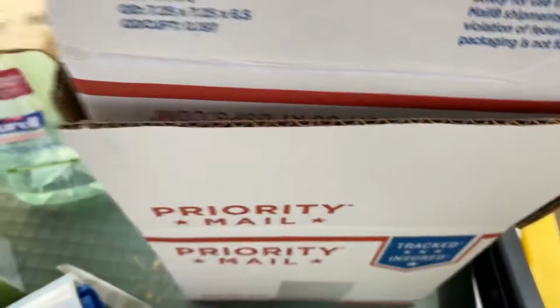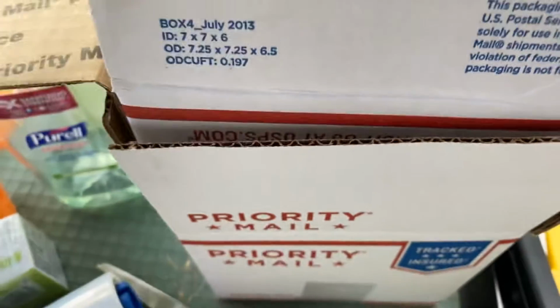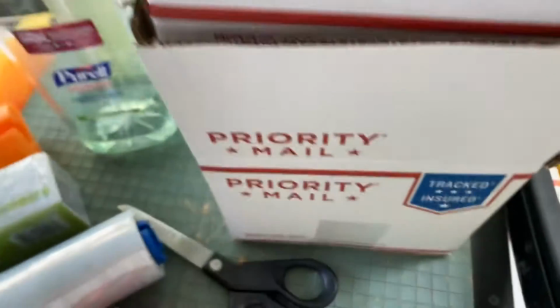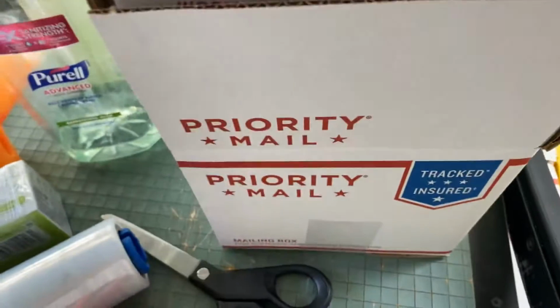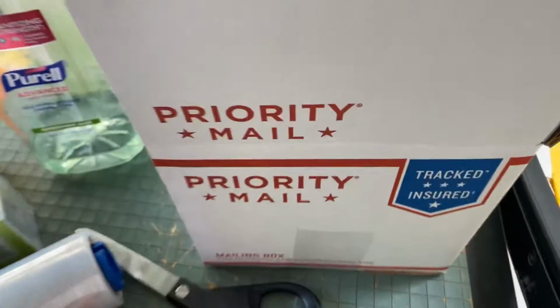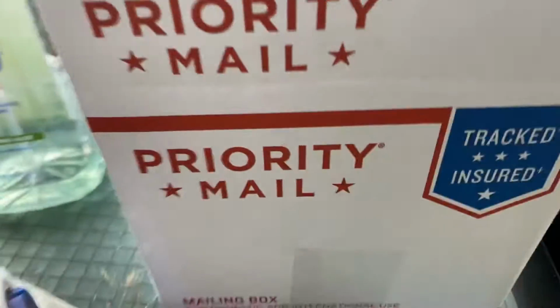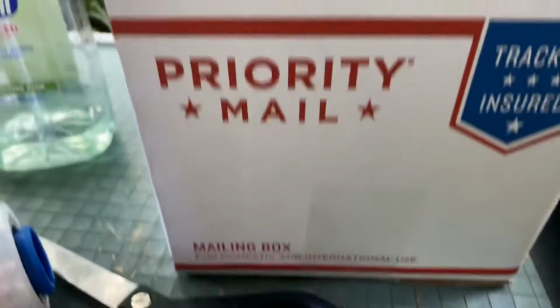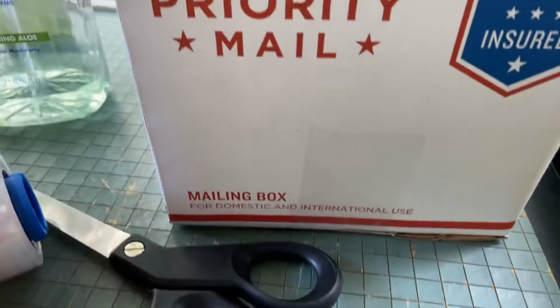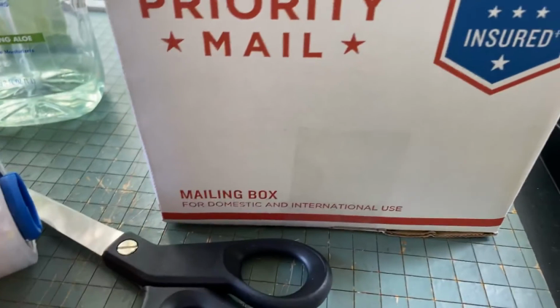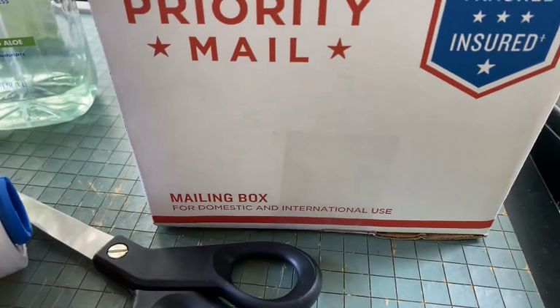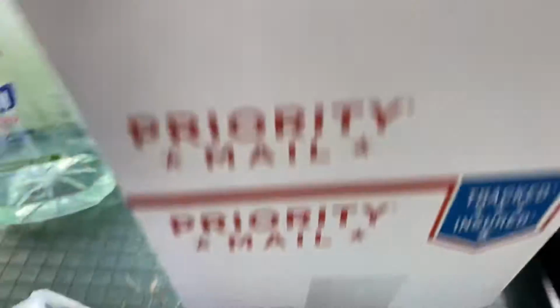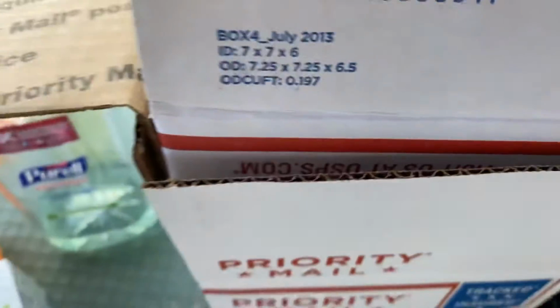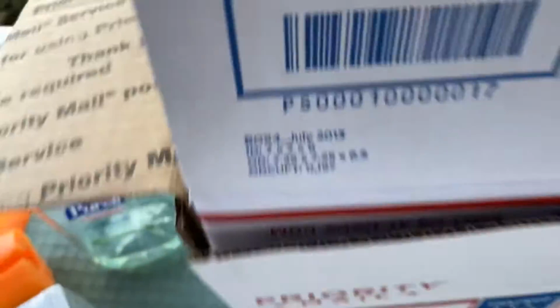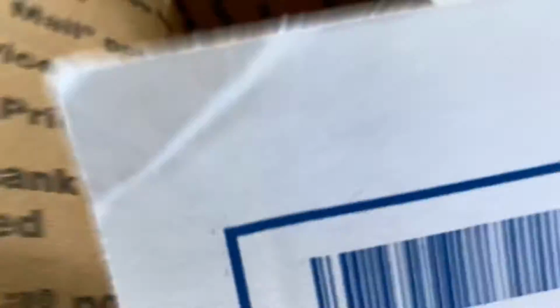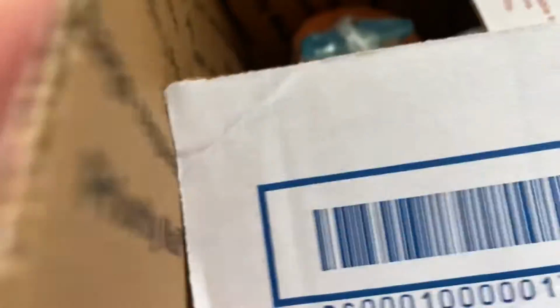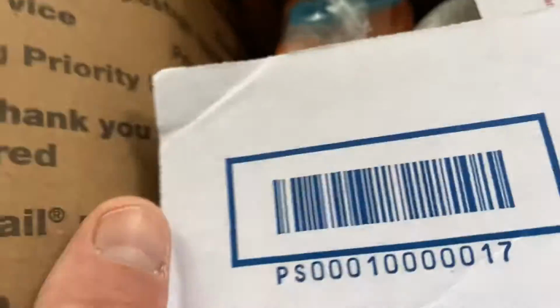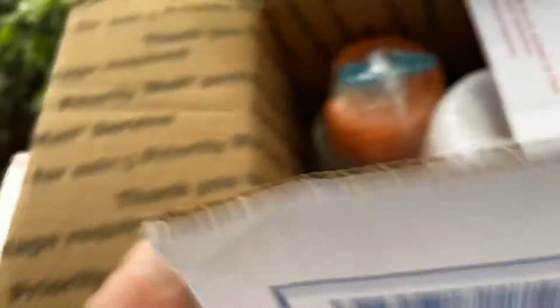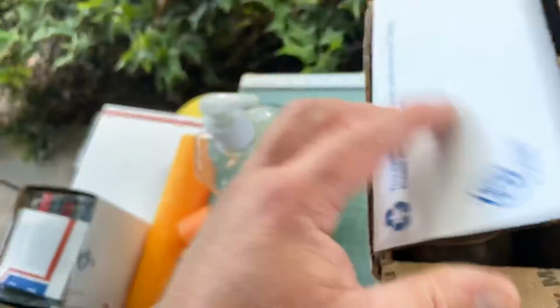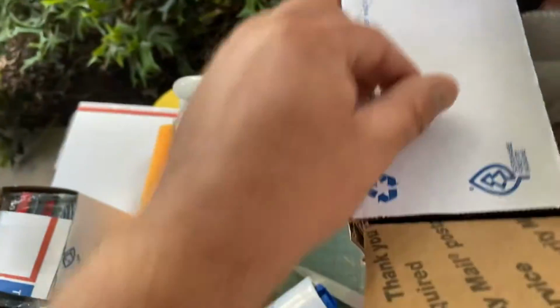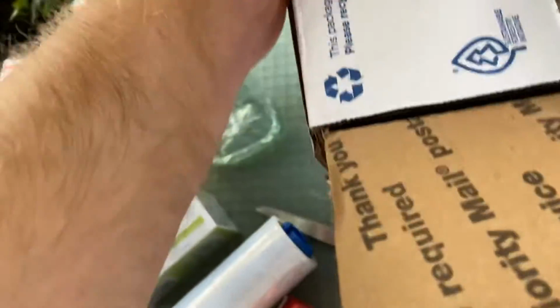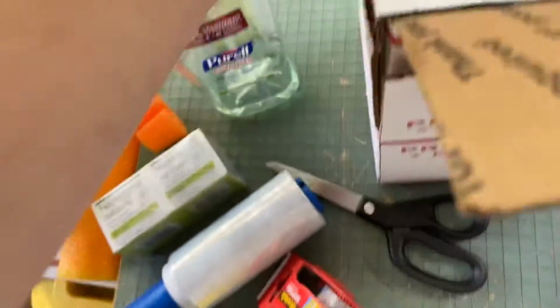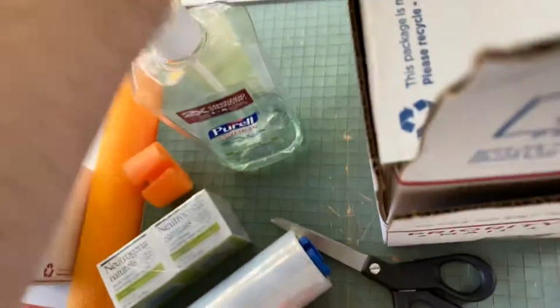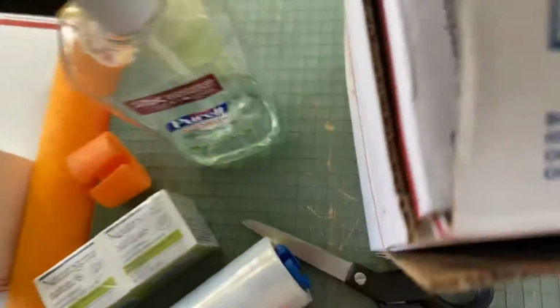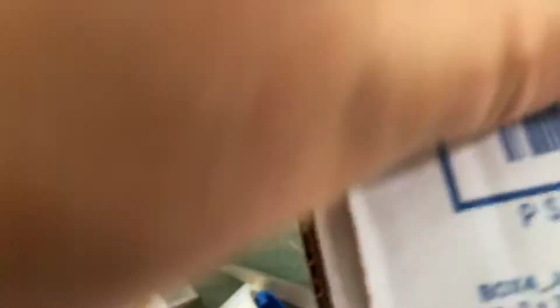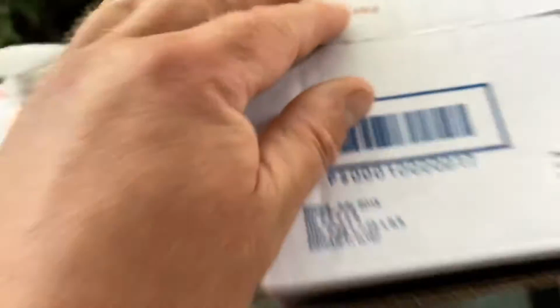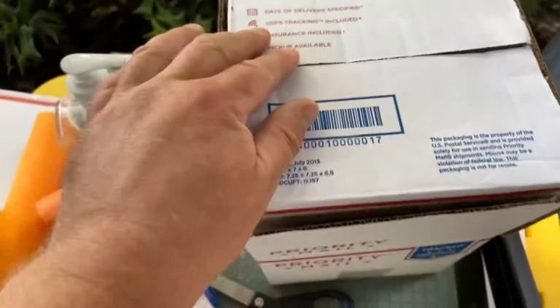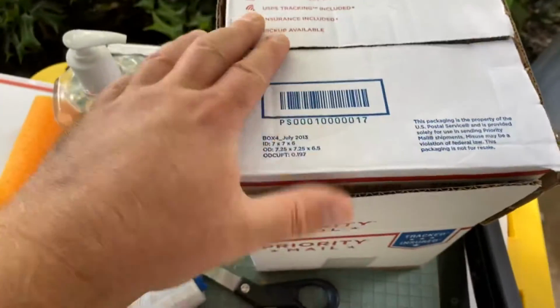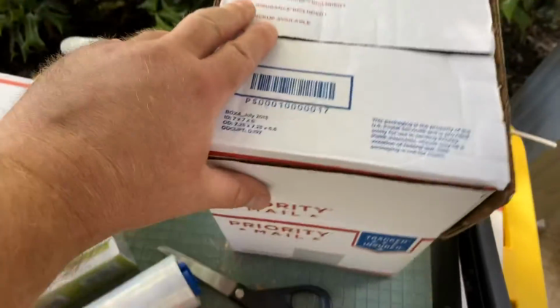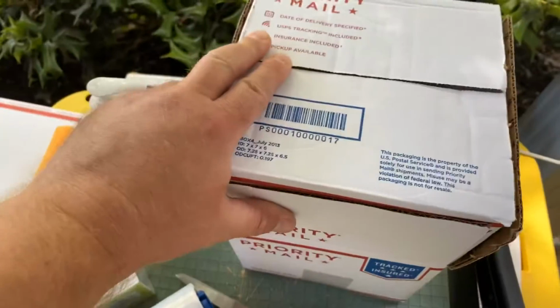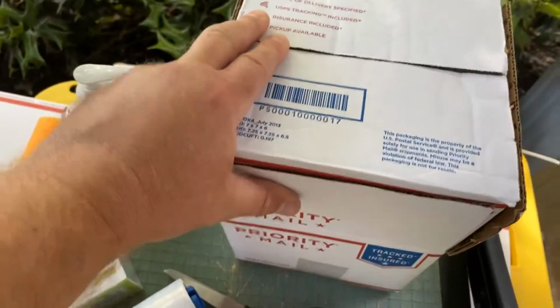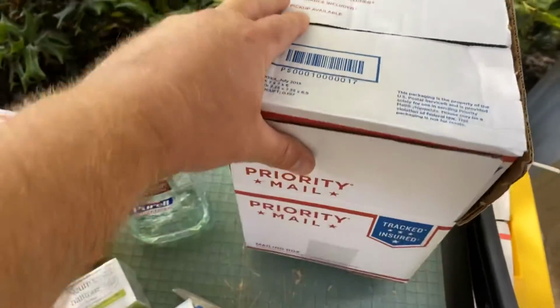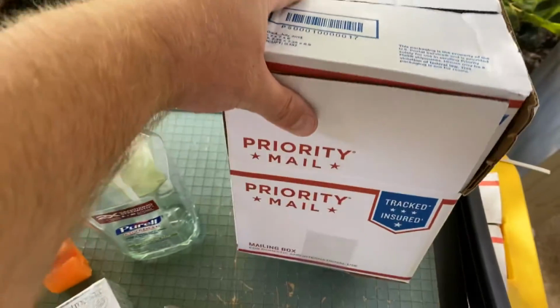These are just regular mailing boxes, so you can modify those, but you can't modify flat rate shipping, so that's how that will be.